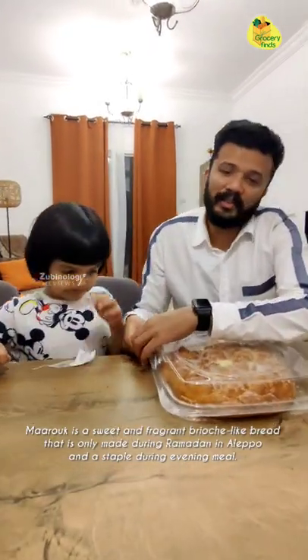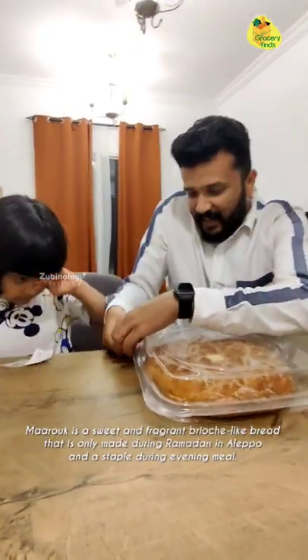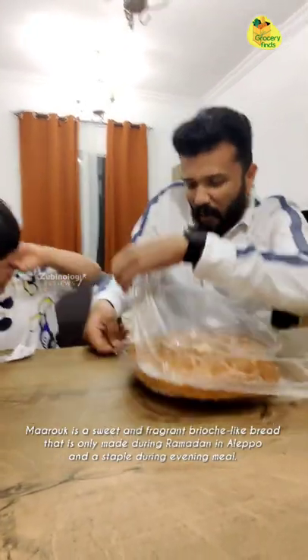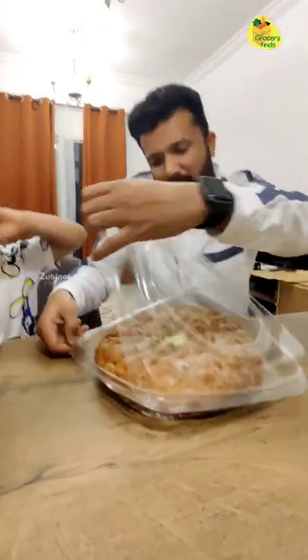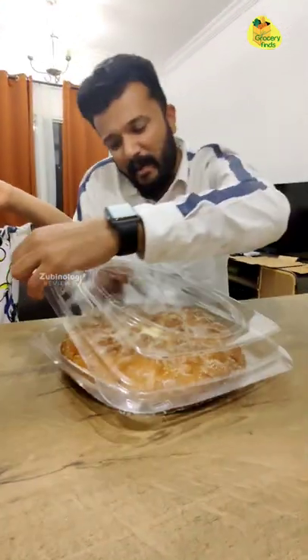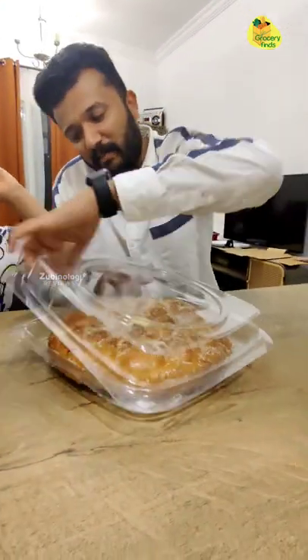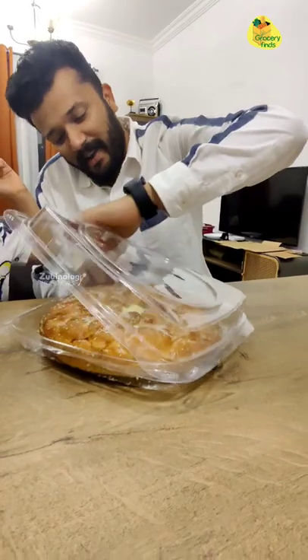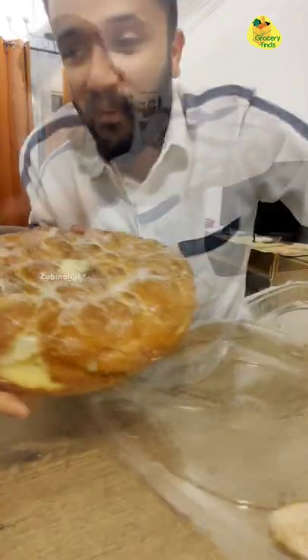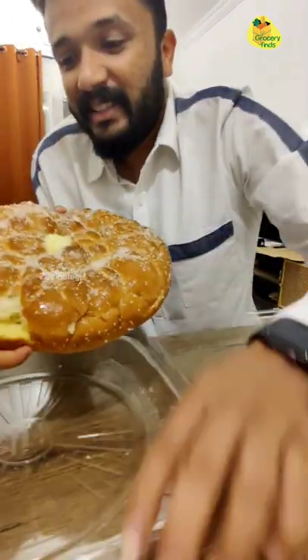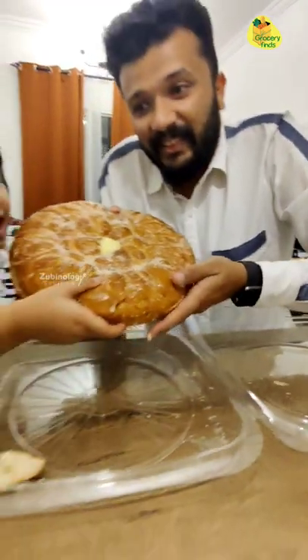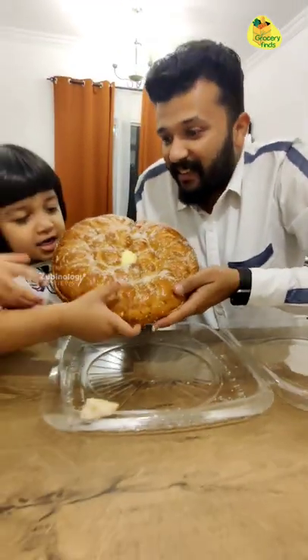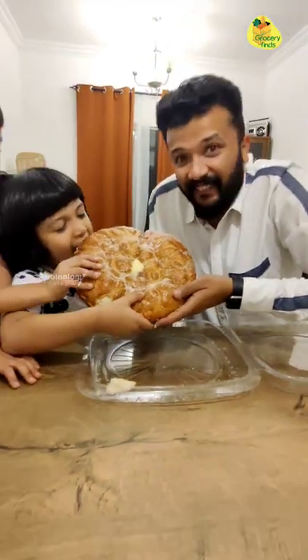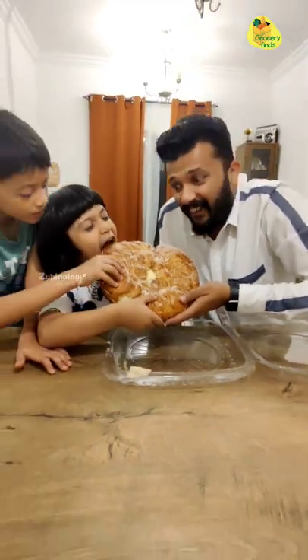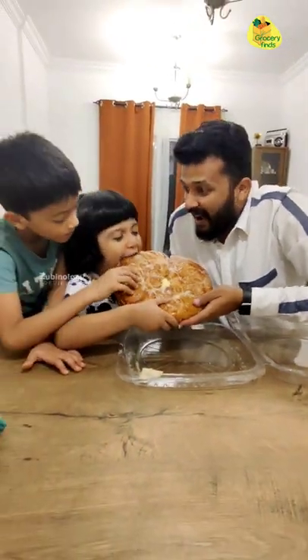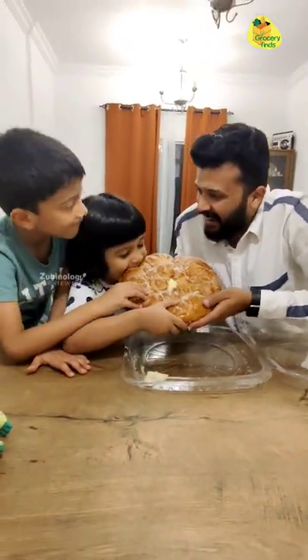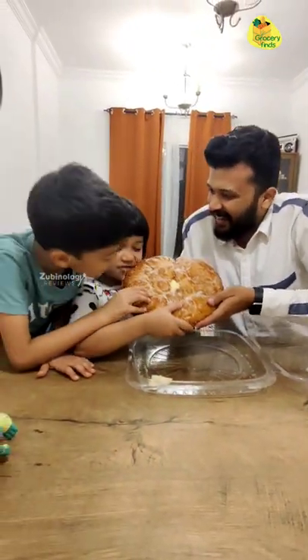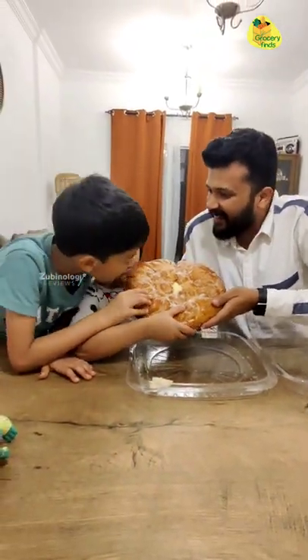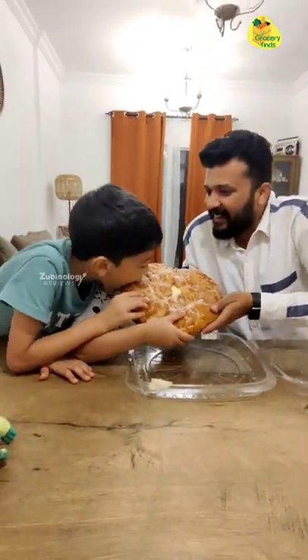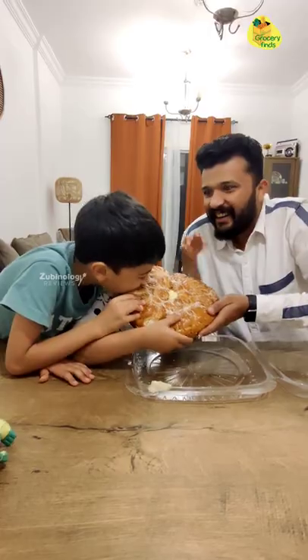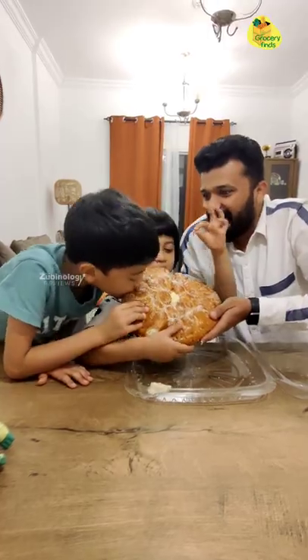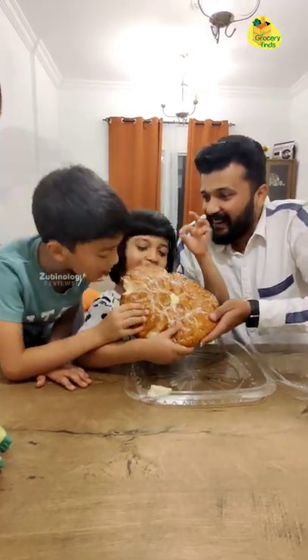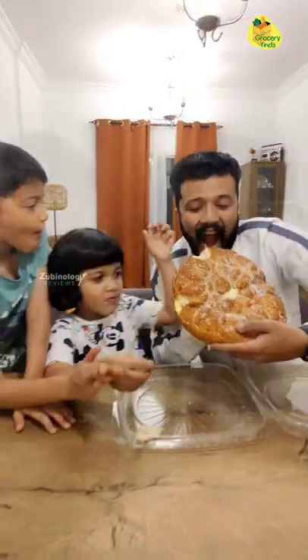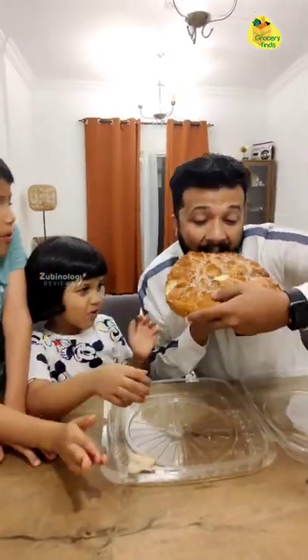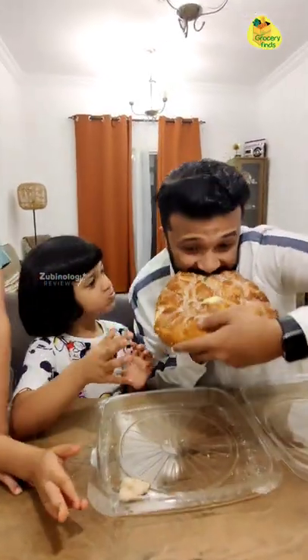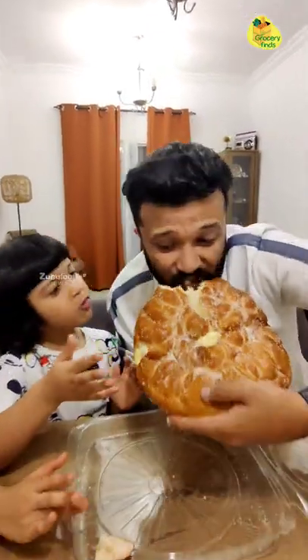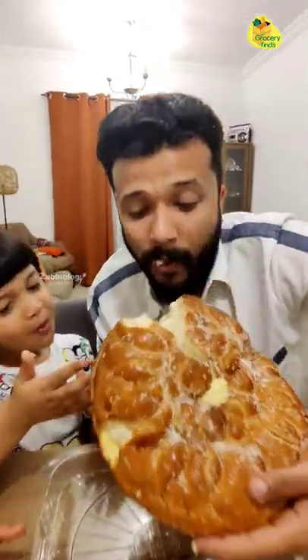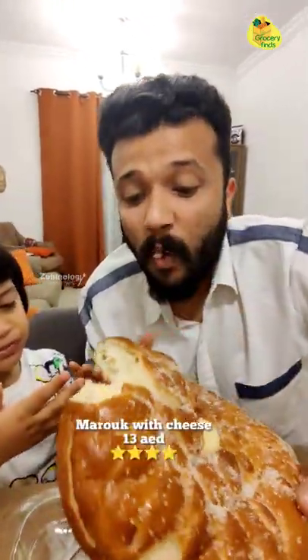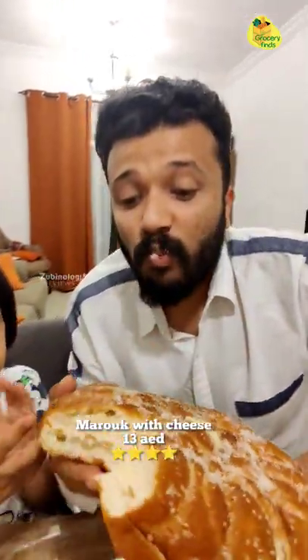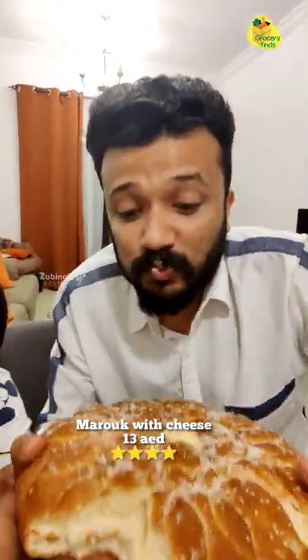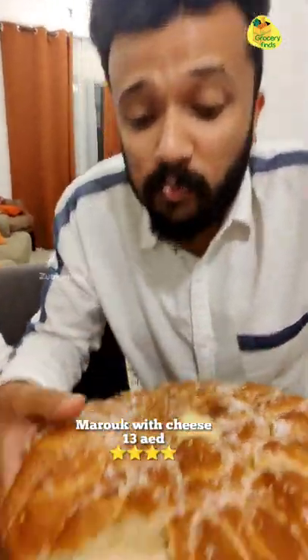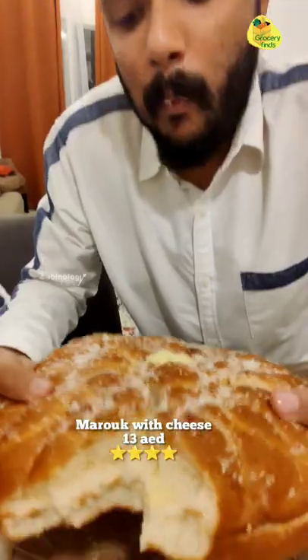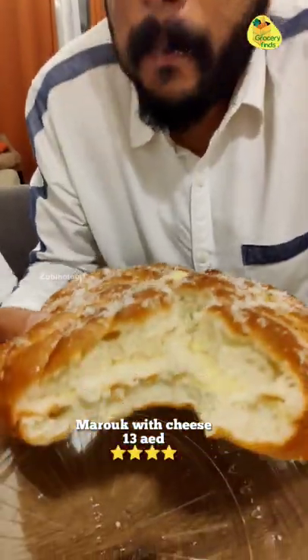This is from Emirates Market. This is our Grocery Finds: Maruk Bread. Maruk bread with cheese. They also have a Nutella, dates, and plain.